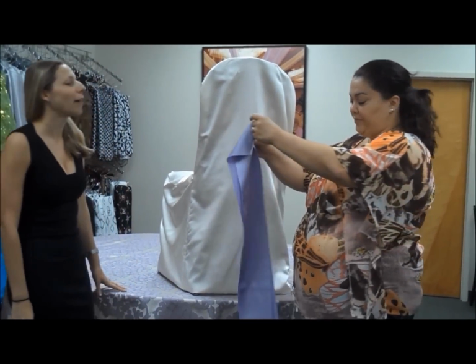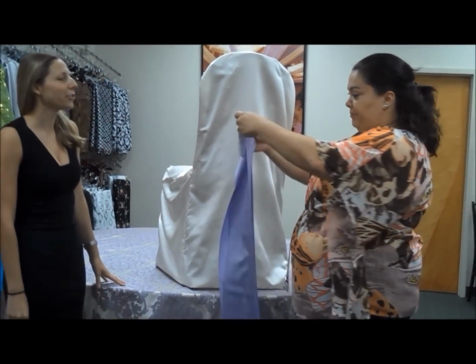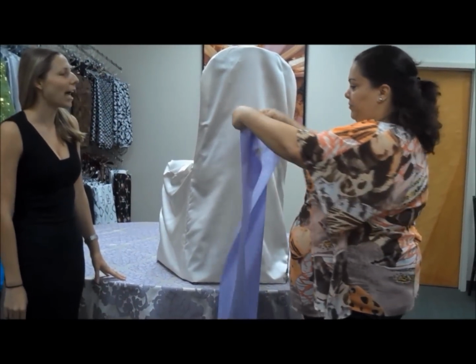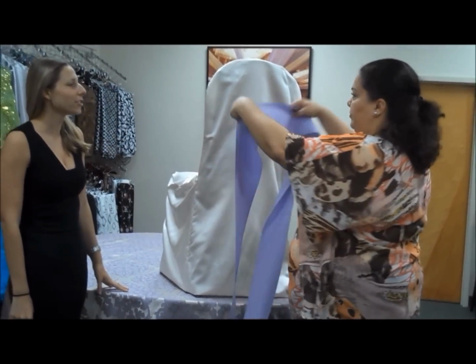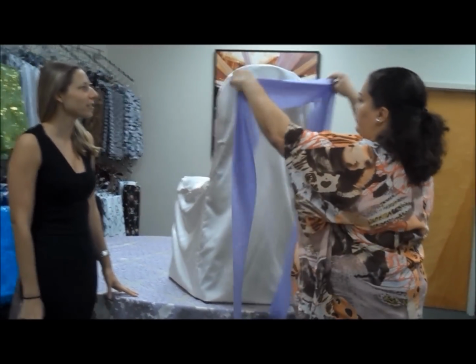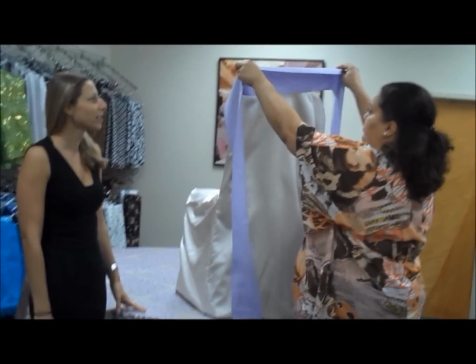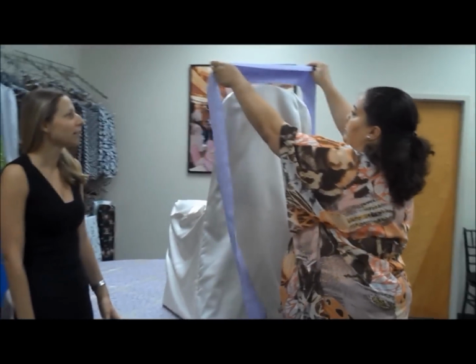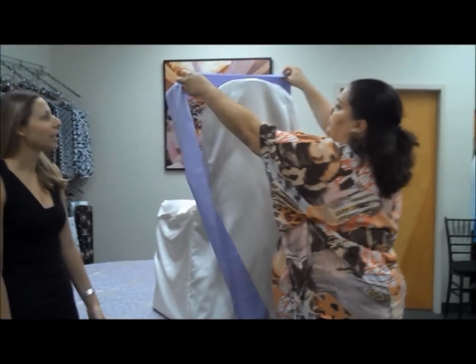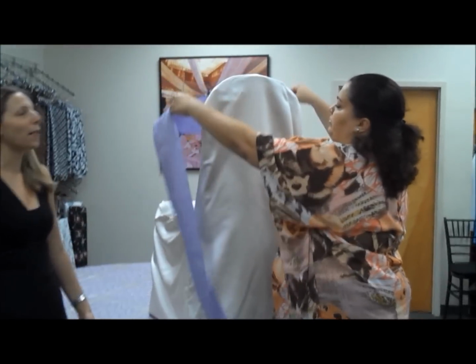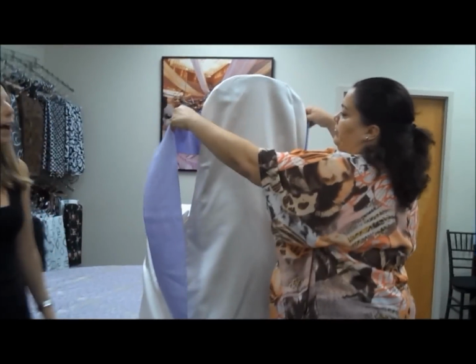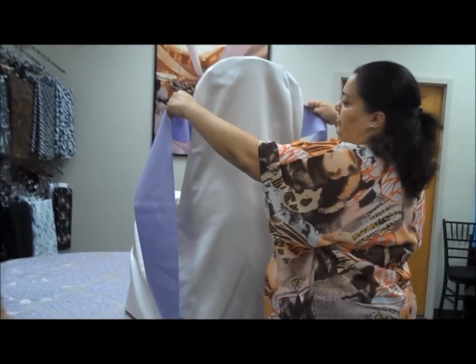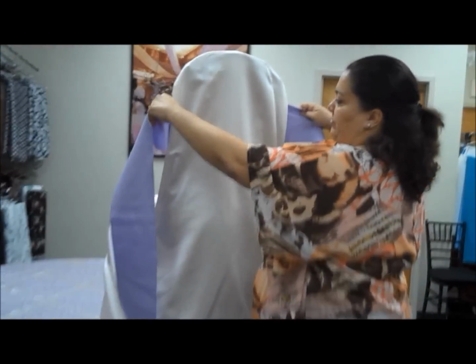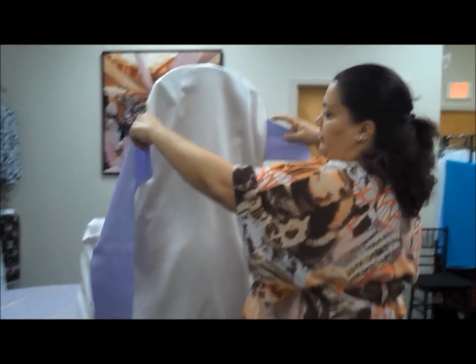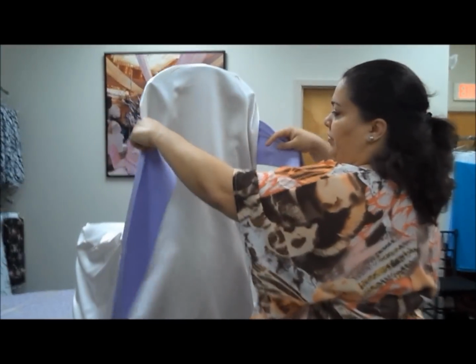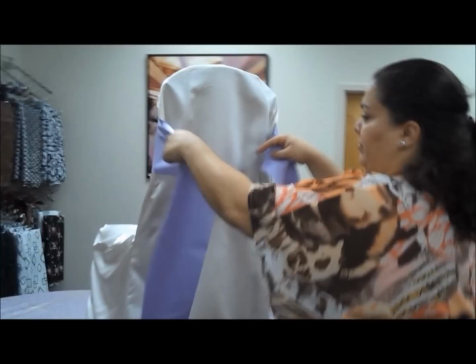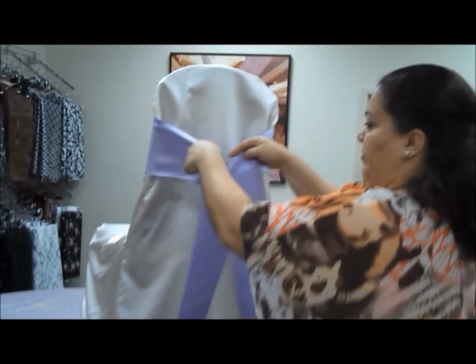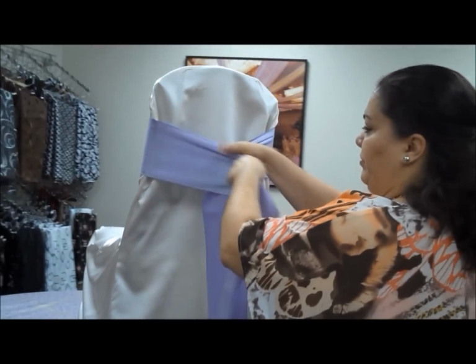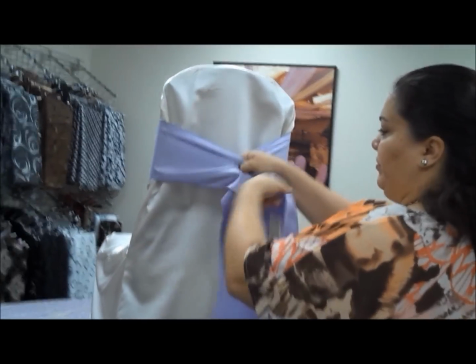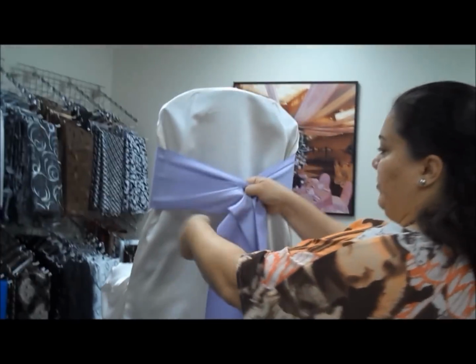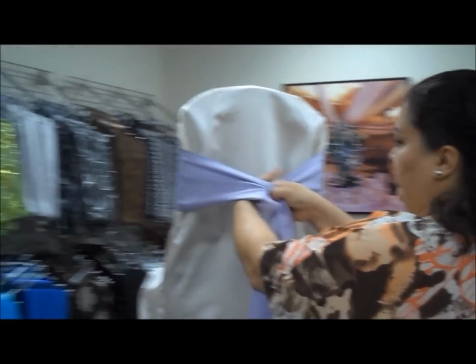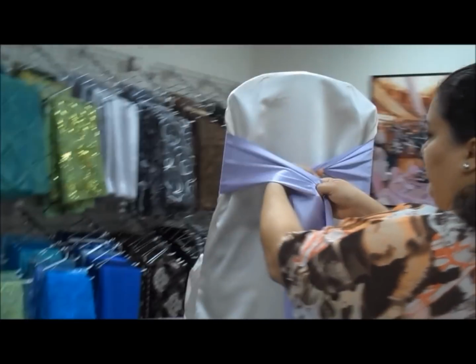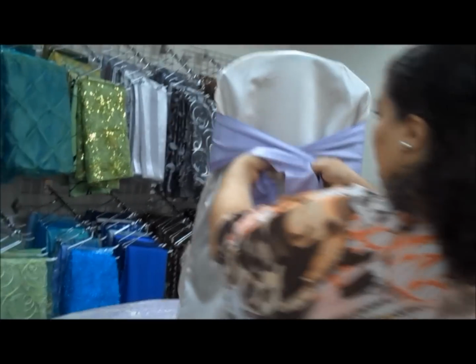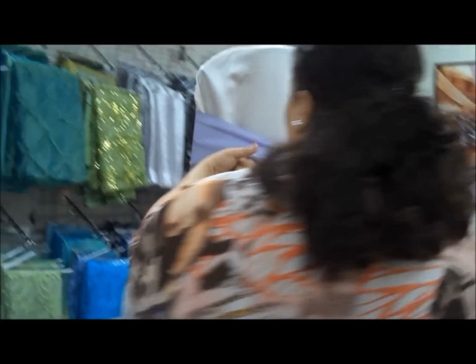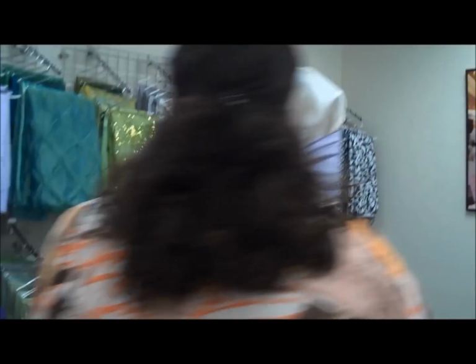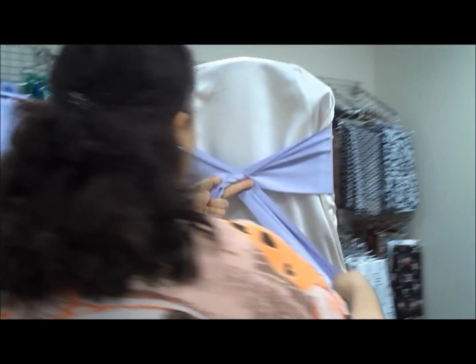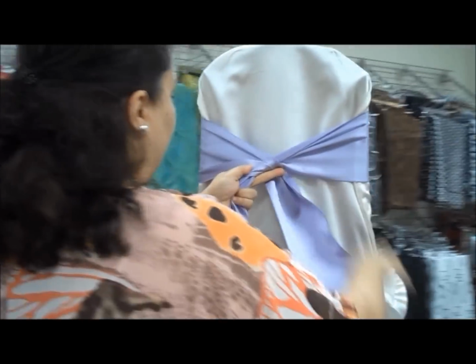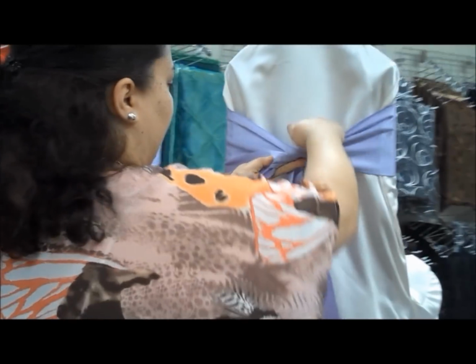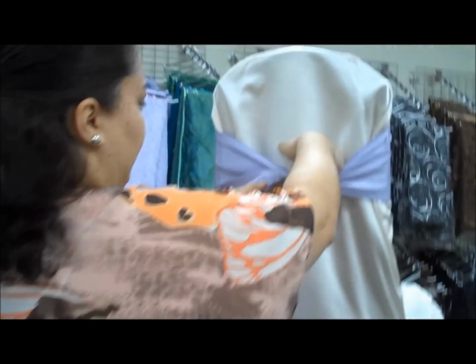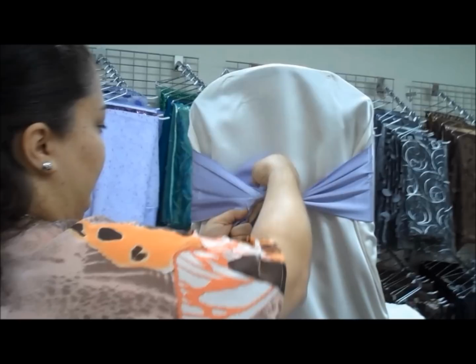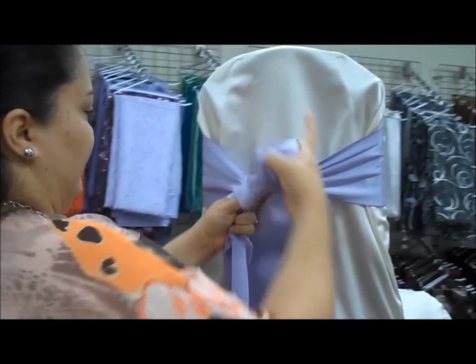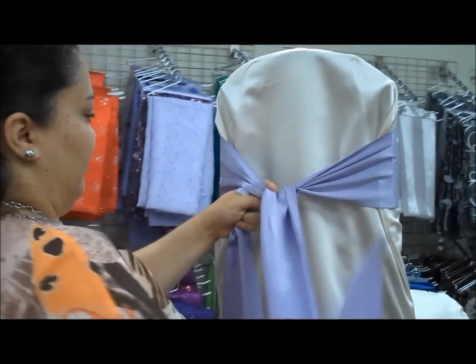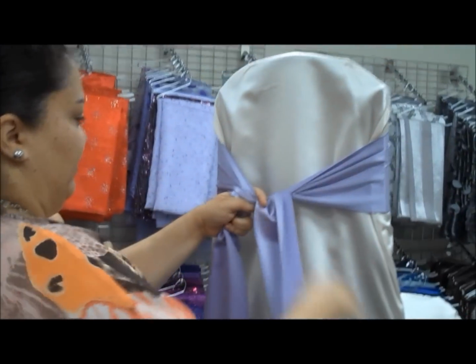Unravel your sash, place it on the back of your chair, pull them together and put the left over the right and pull through.